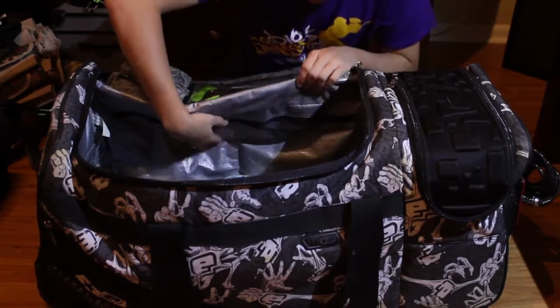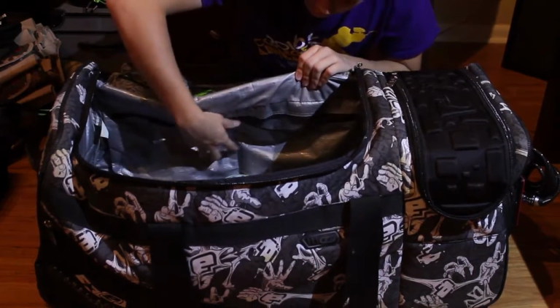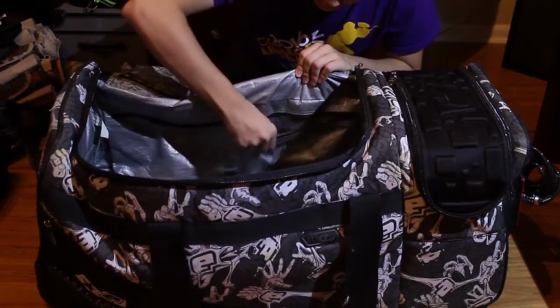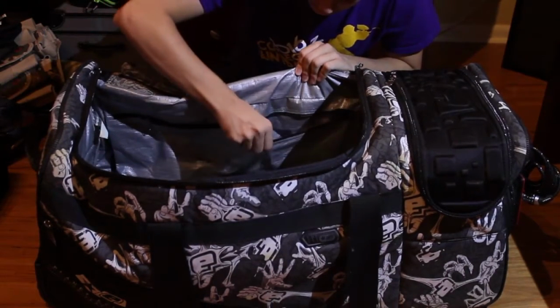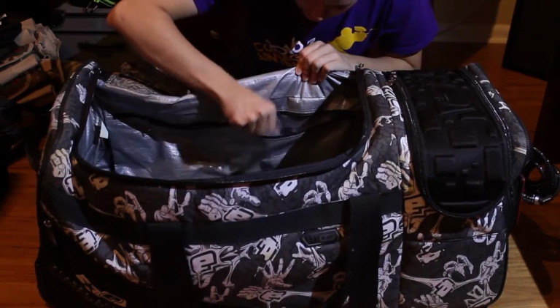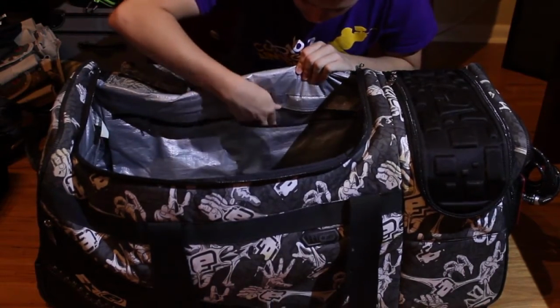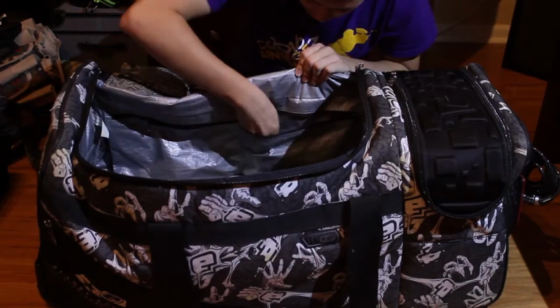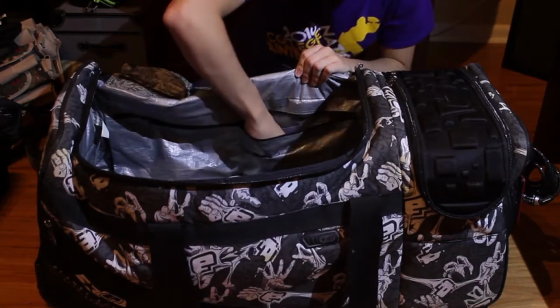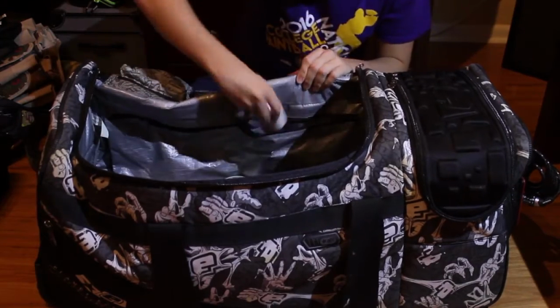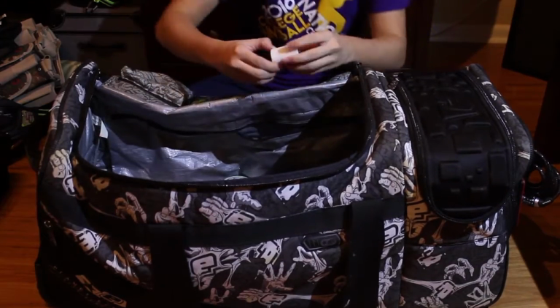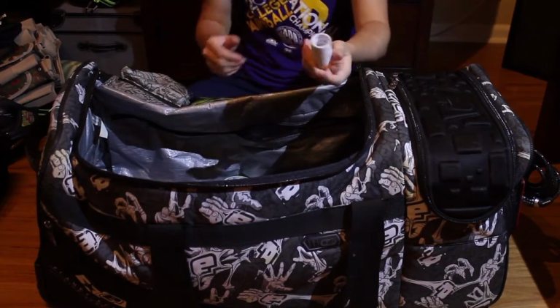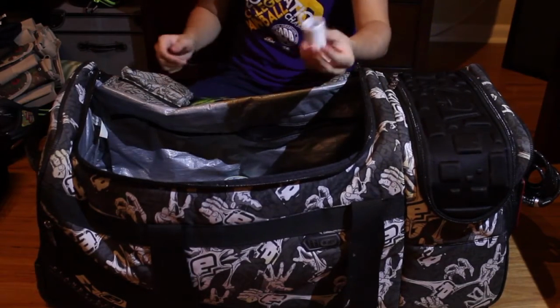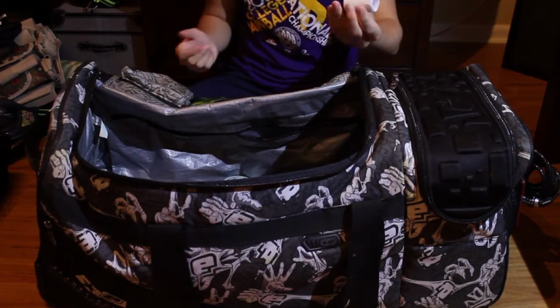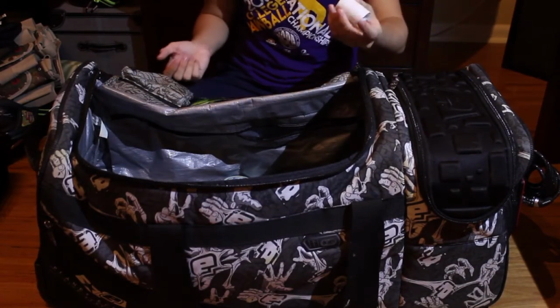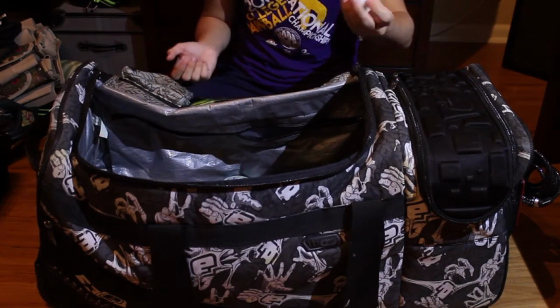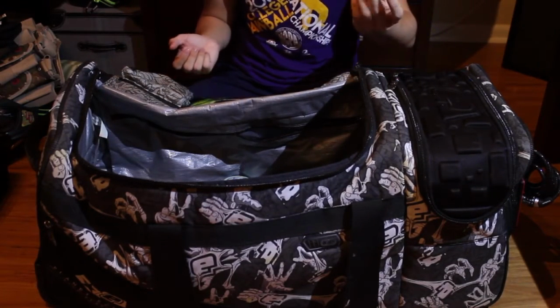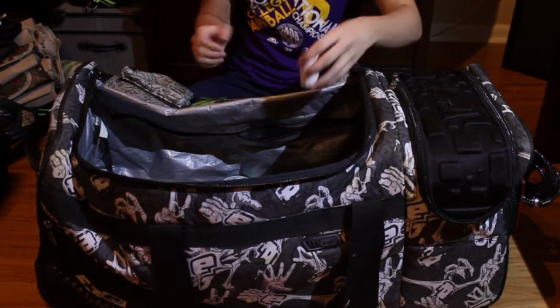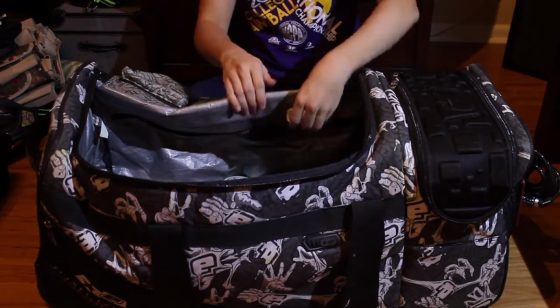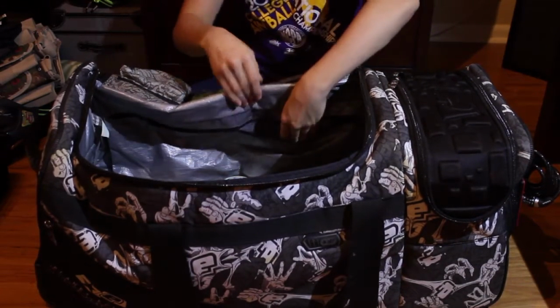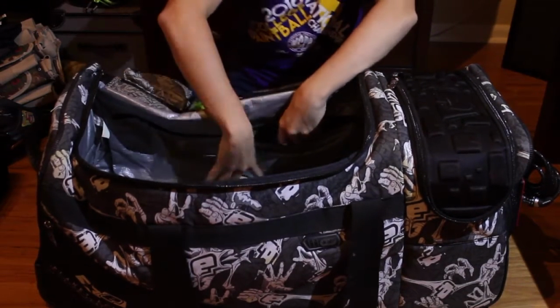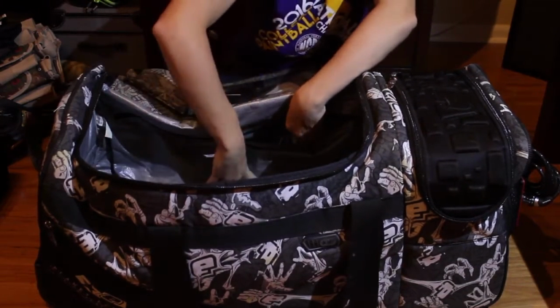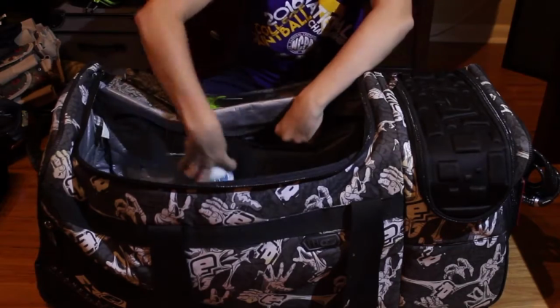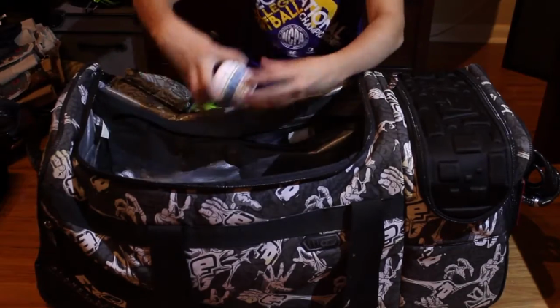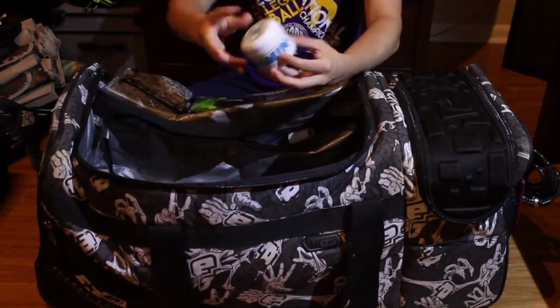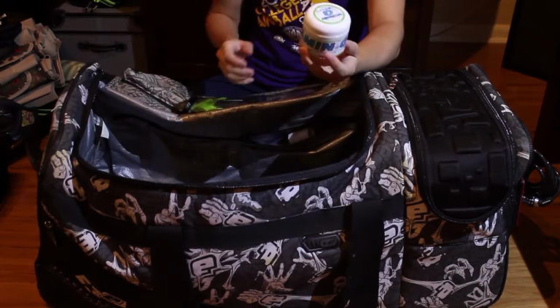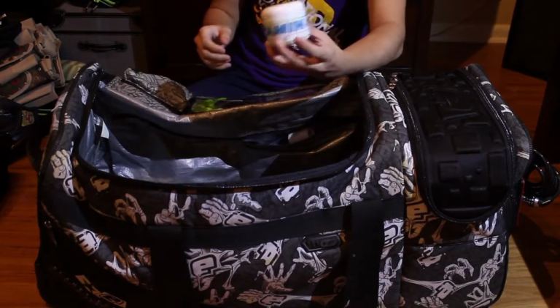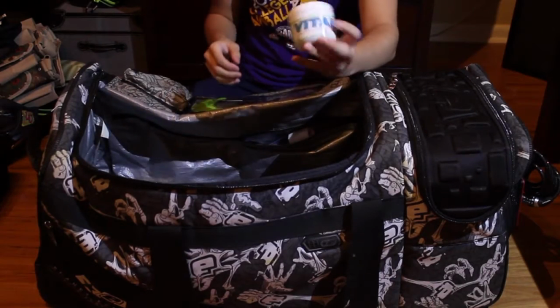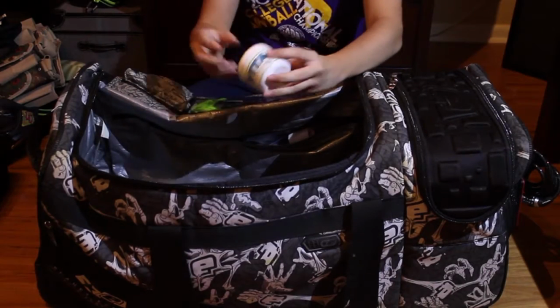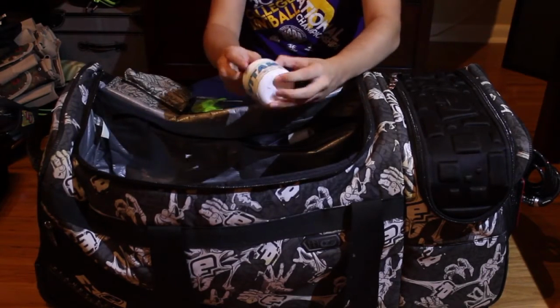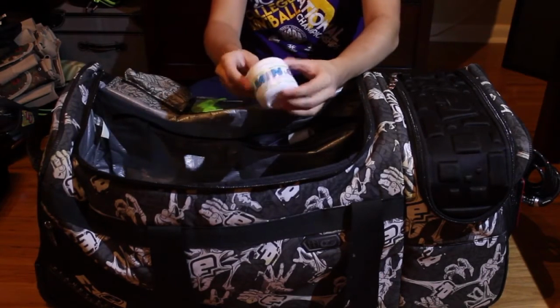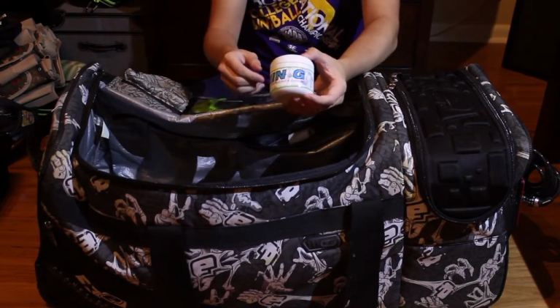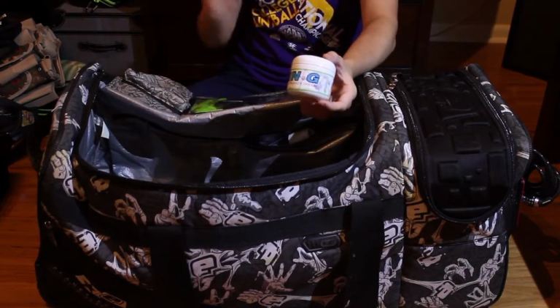In these pockets I also have some tape in case I need to tape my wrist, and some lube — I use Exalt Vitamin G. I think it's great, works really well.